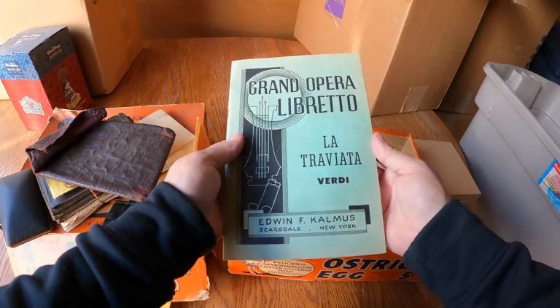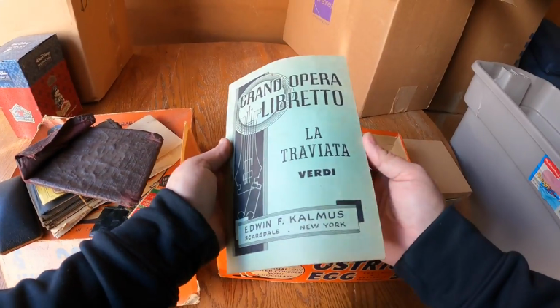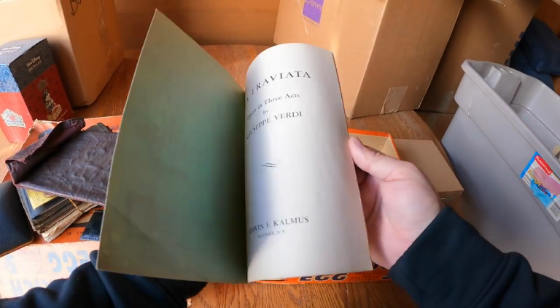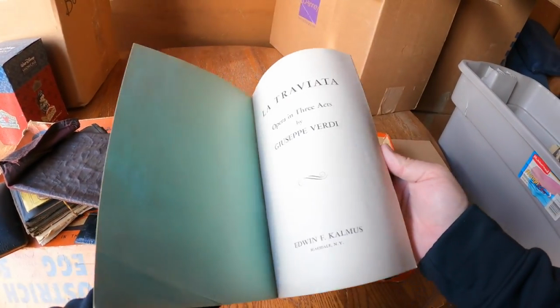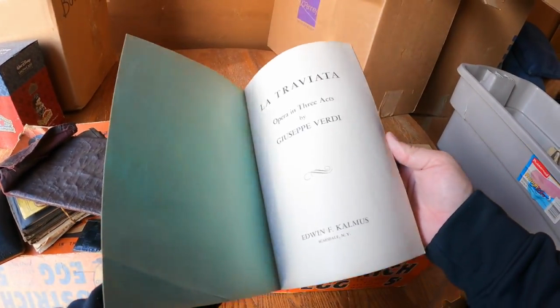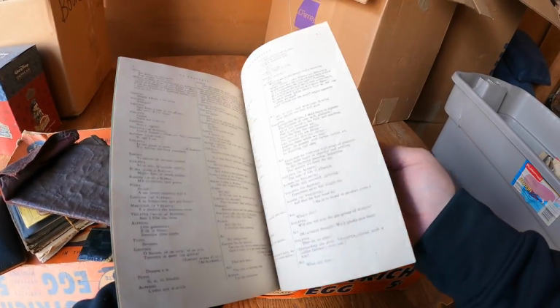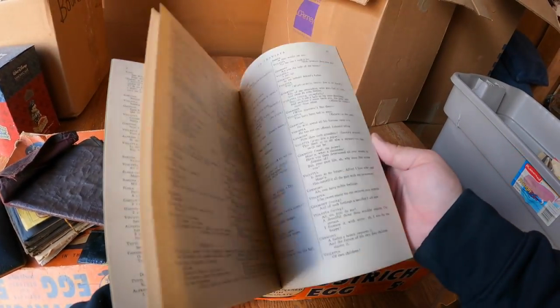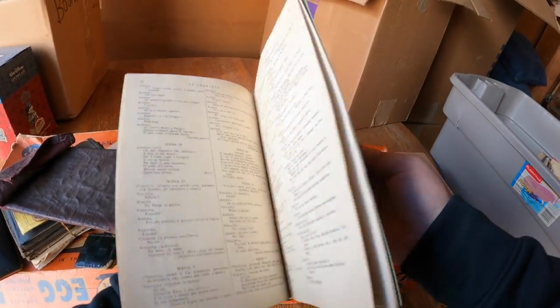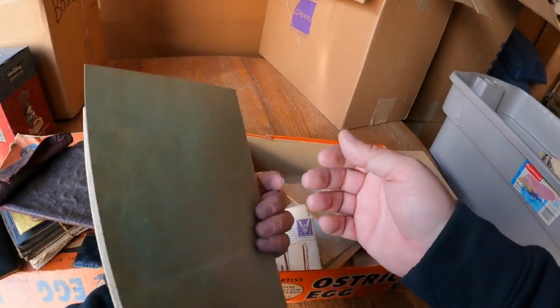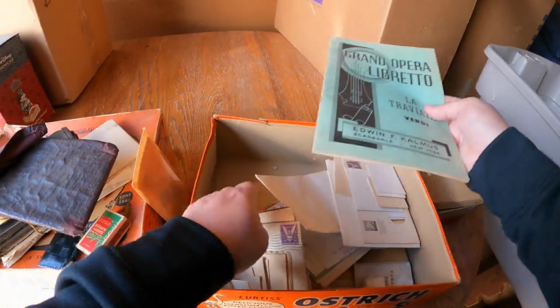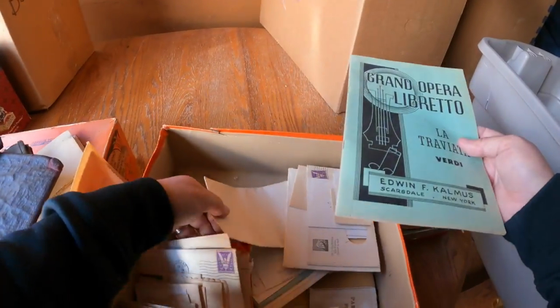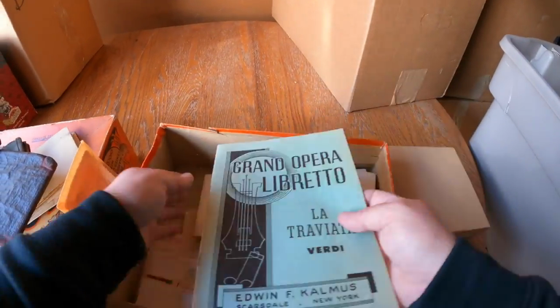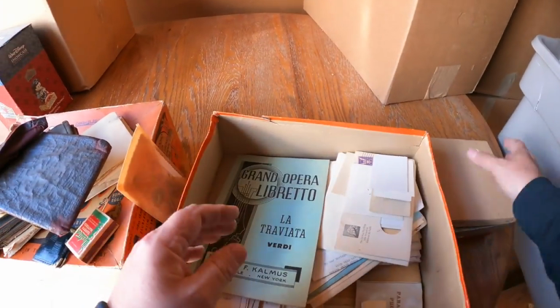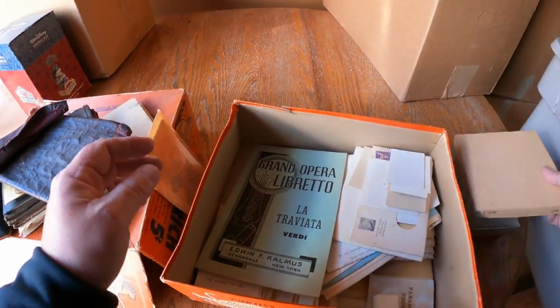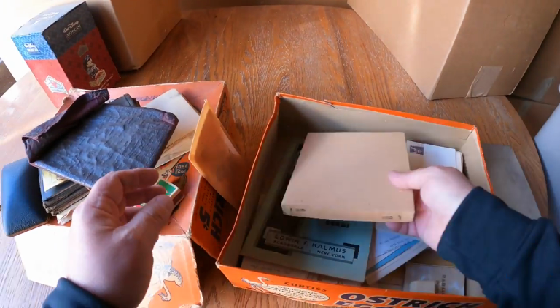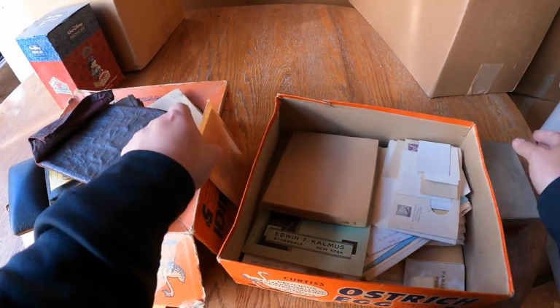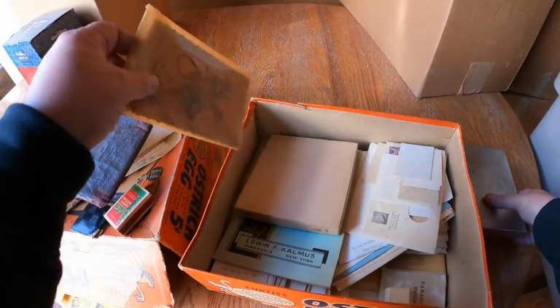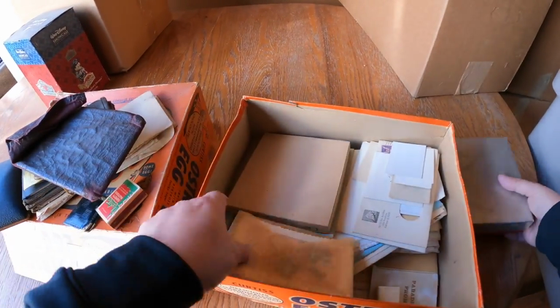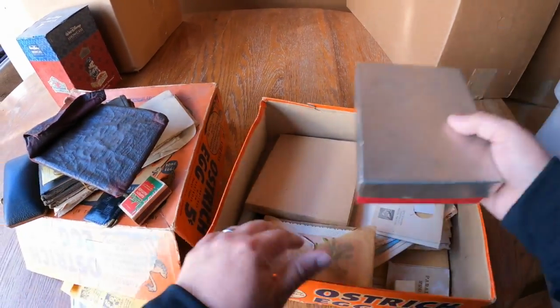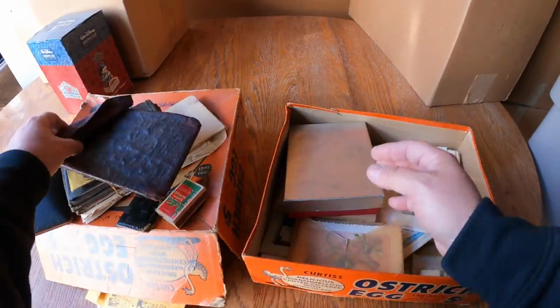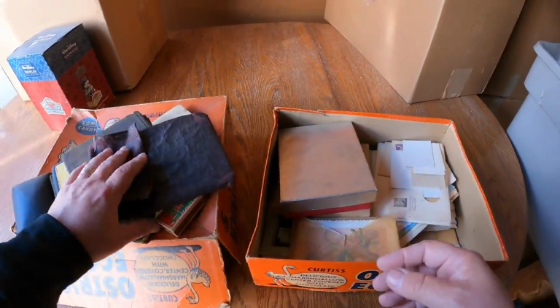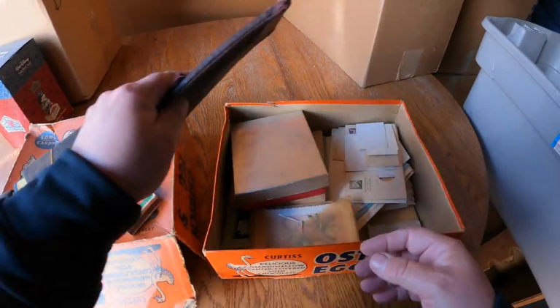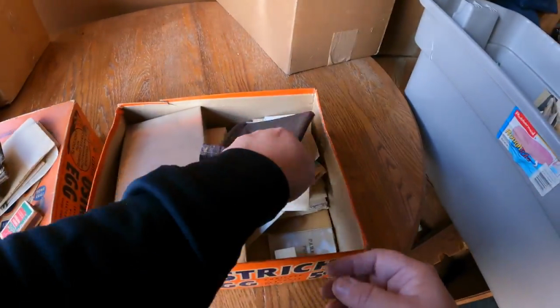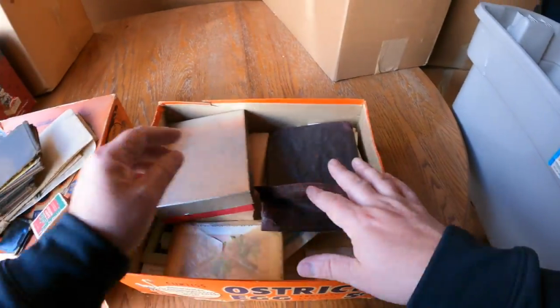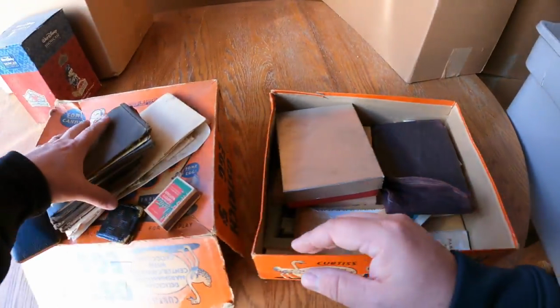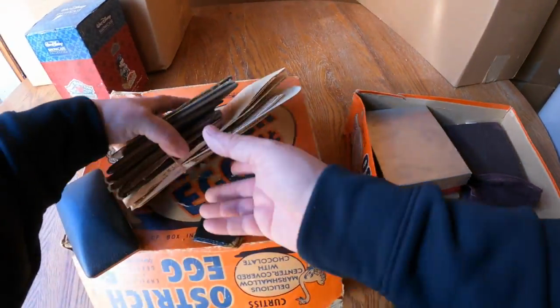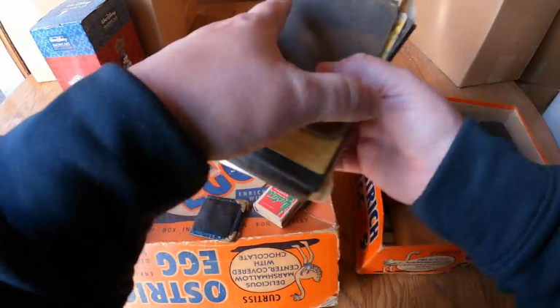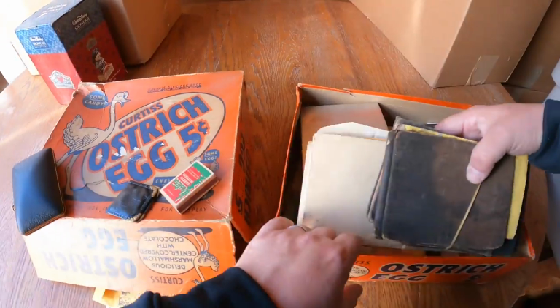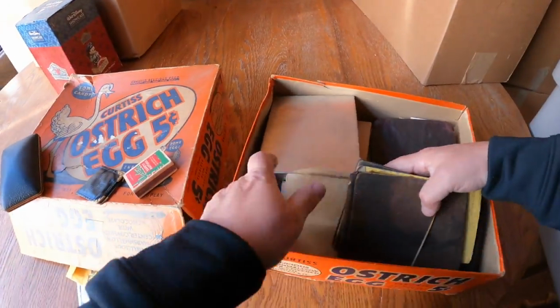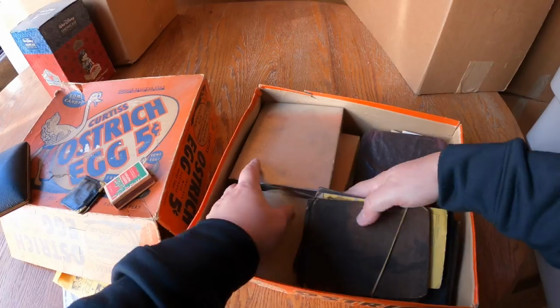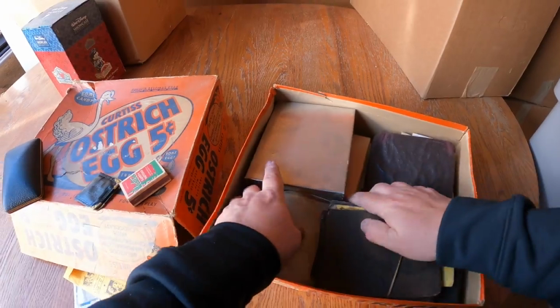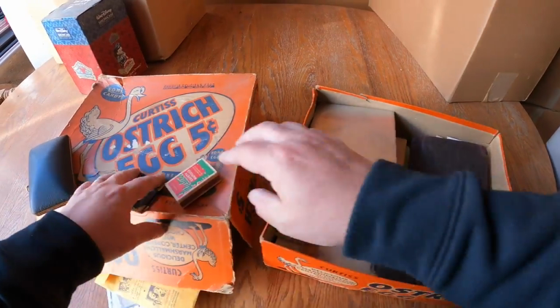Grand opera libretto - you know, it's a play or something. All right, well I made a mess of that box but we'll put everything back and bring it home. We're definitely going to have to look through this with a little bit more time and patience.